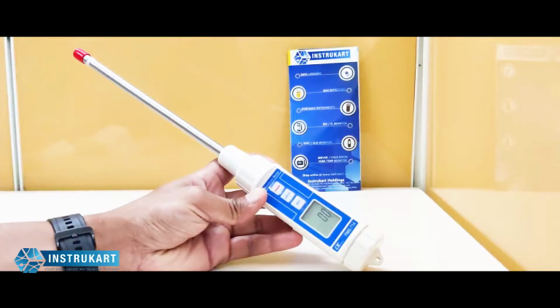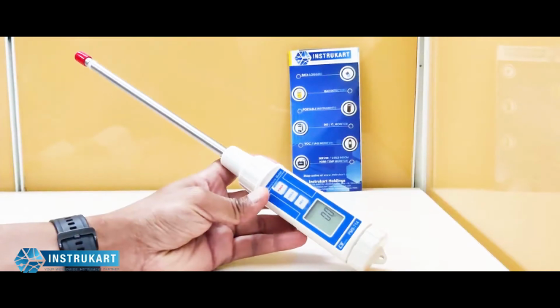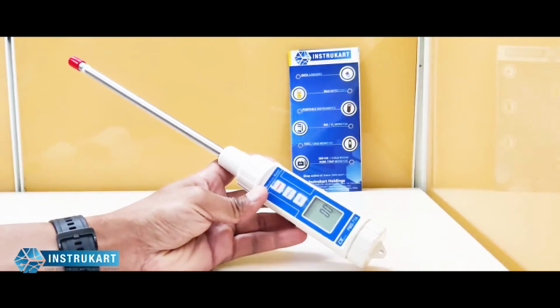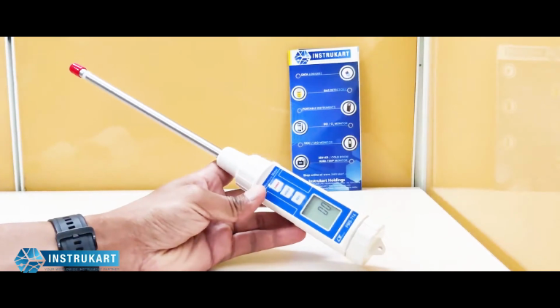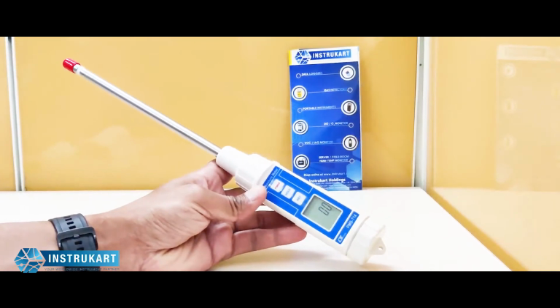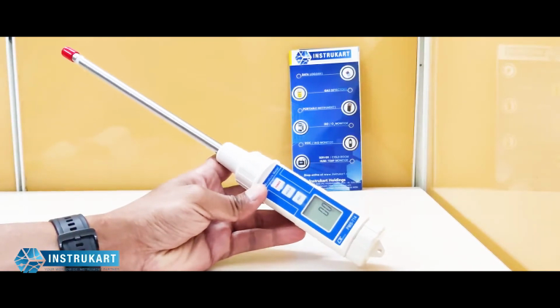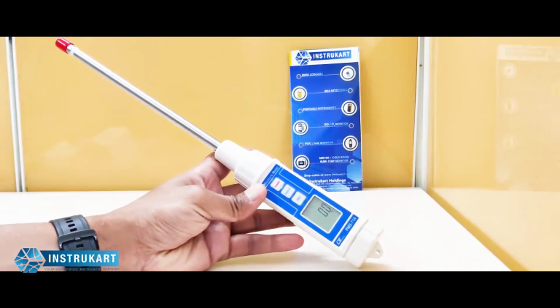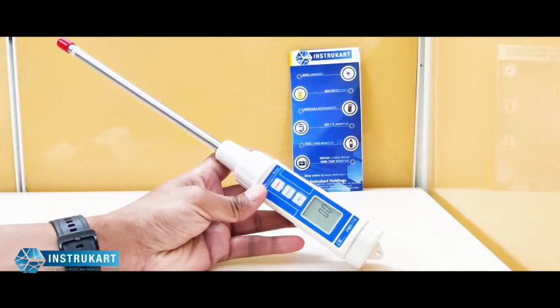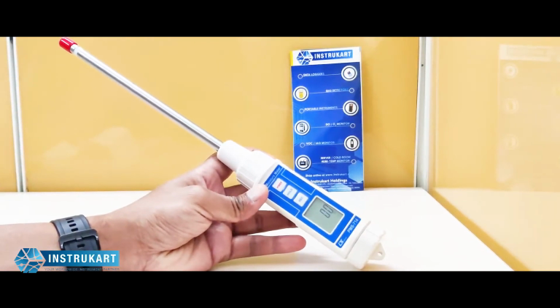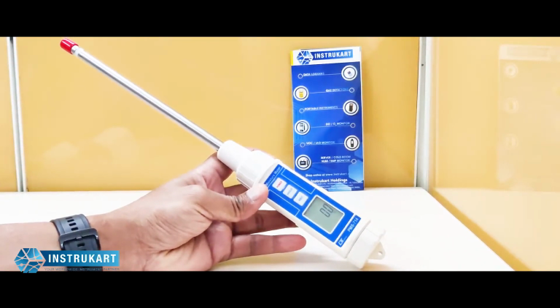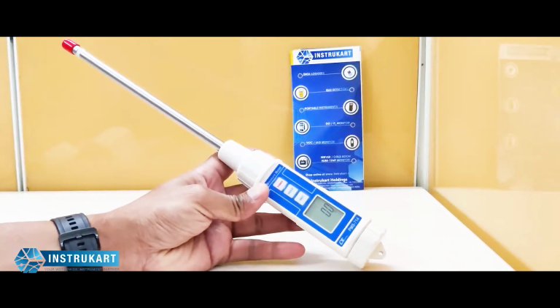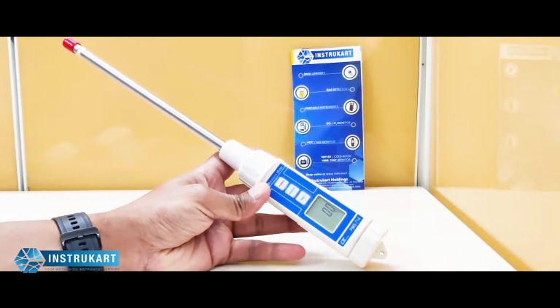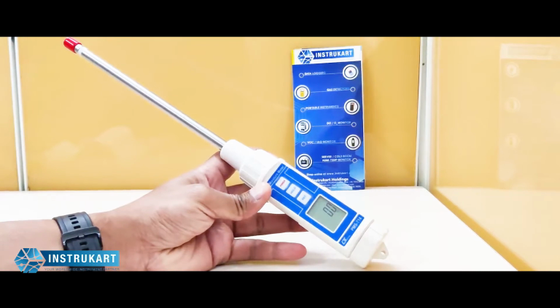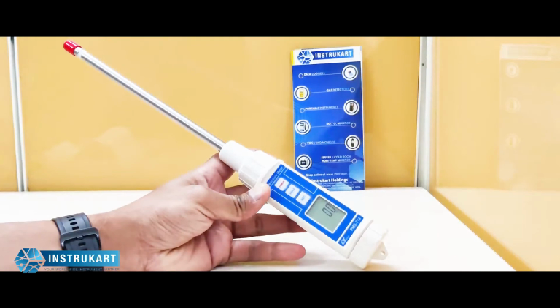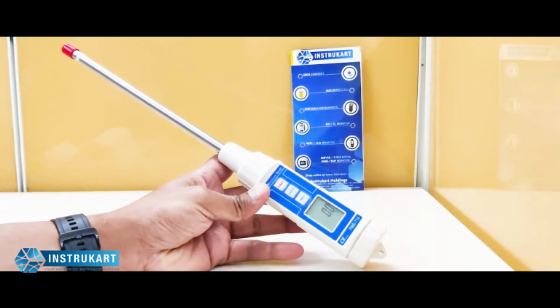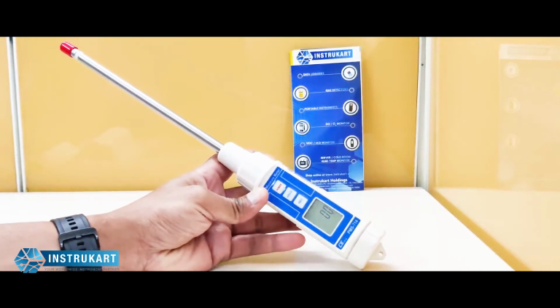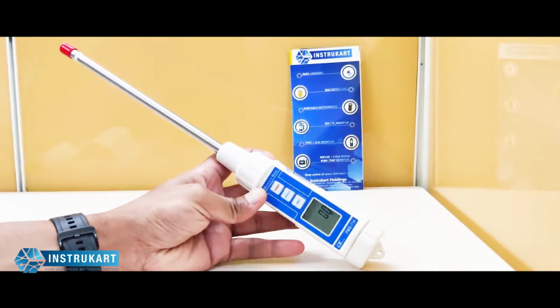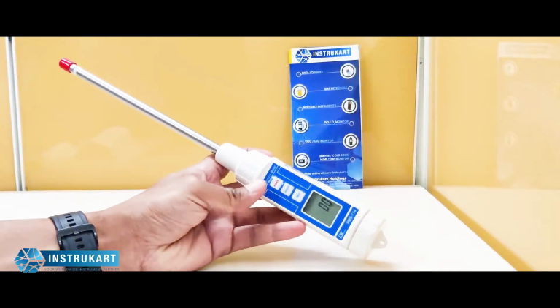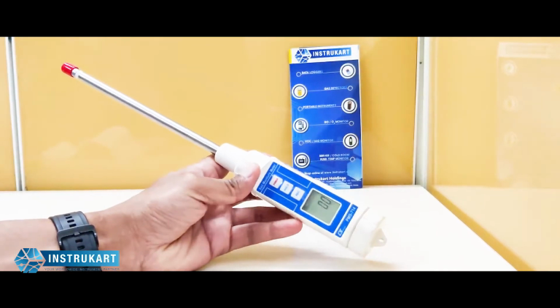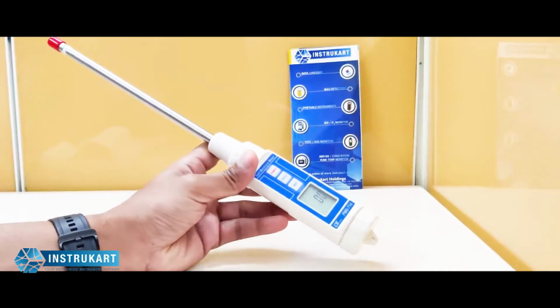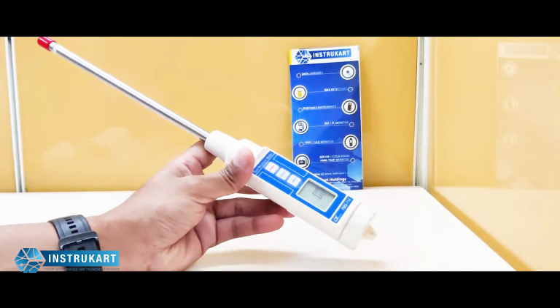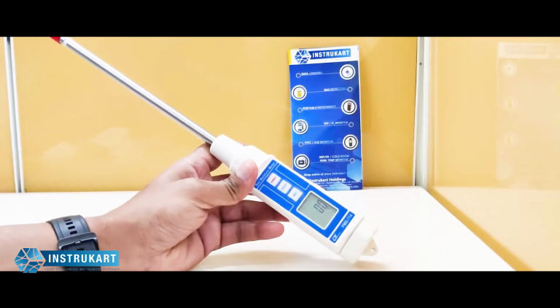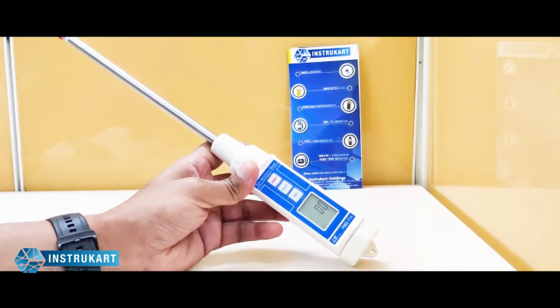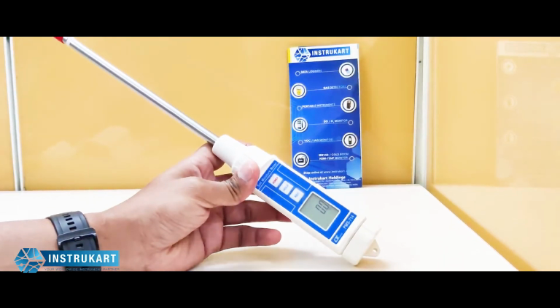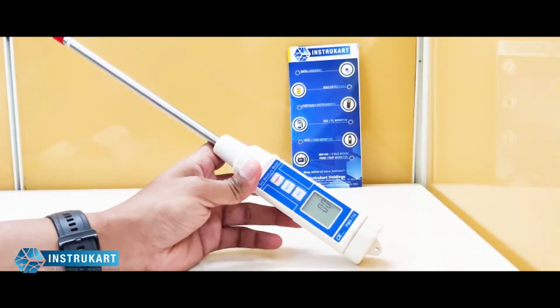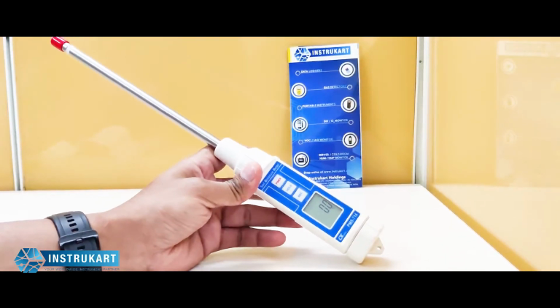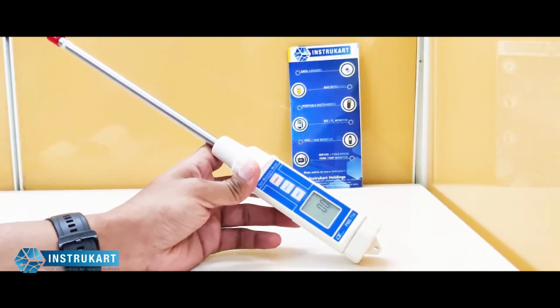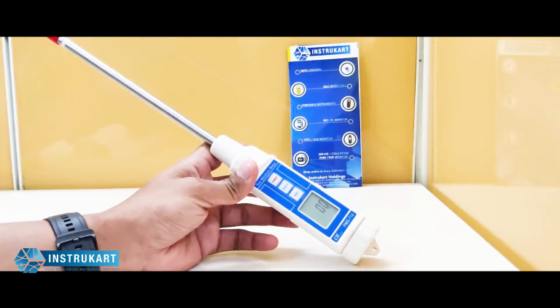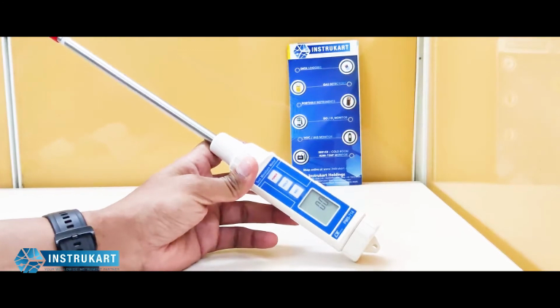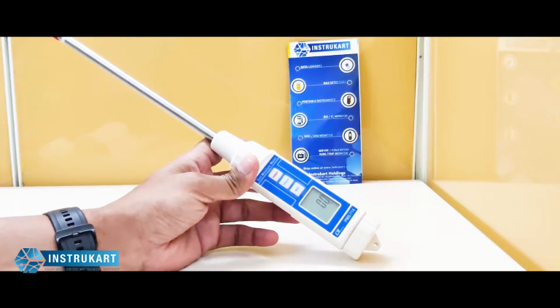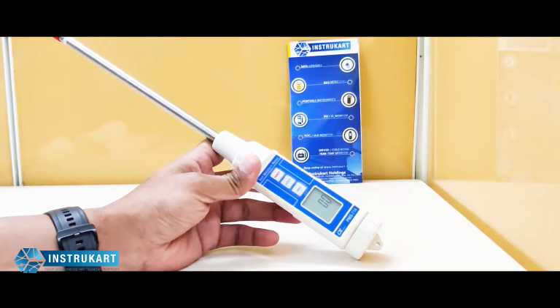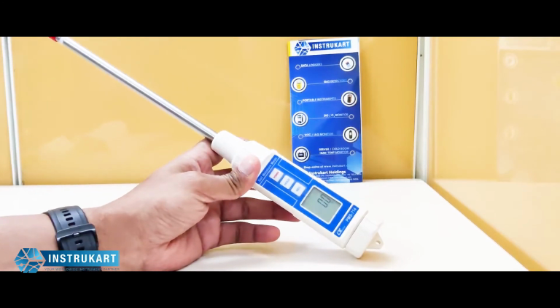Hello and welcome to Instrucard Holdings, your worldwide instrument partner. We have got a soil moisture meter which is from Lutron and the model number is PMS714.